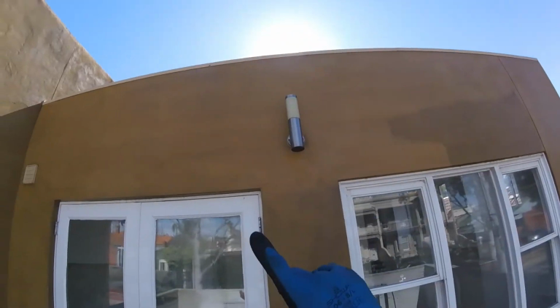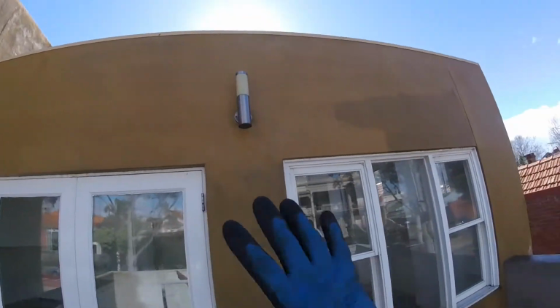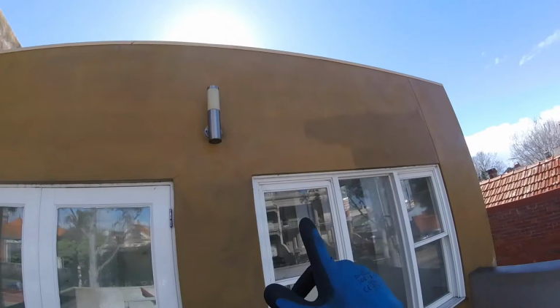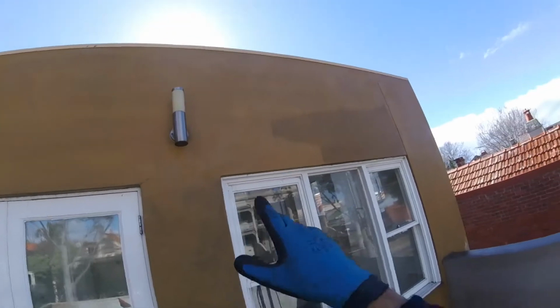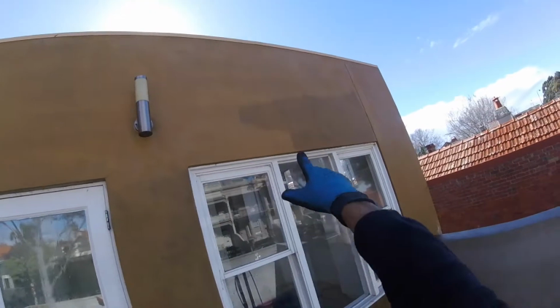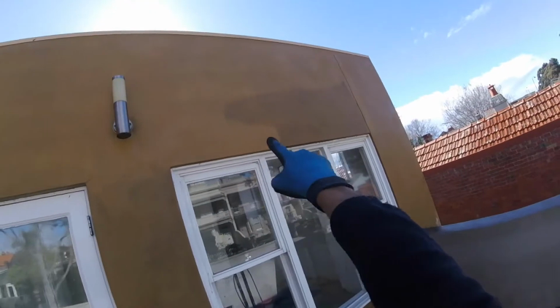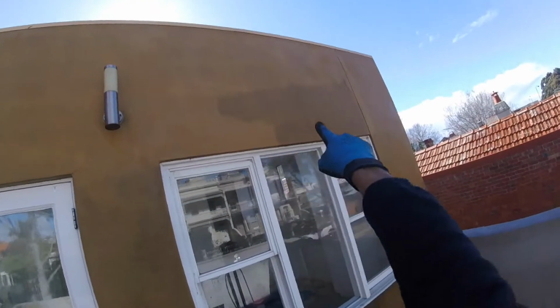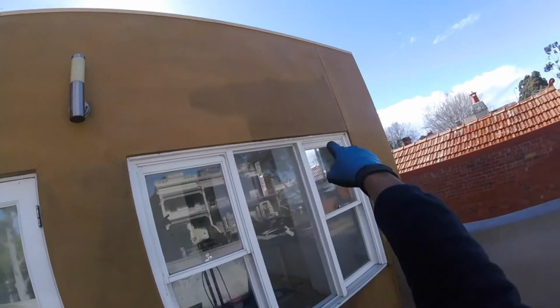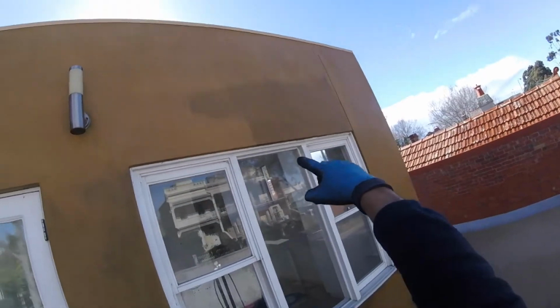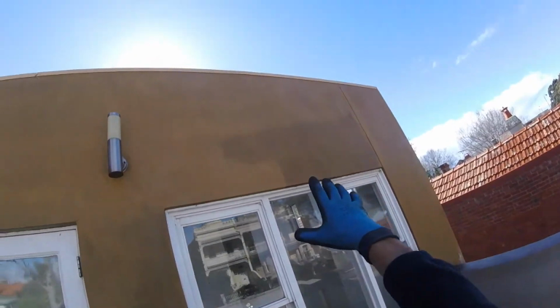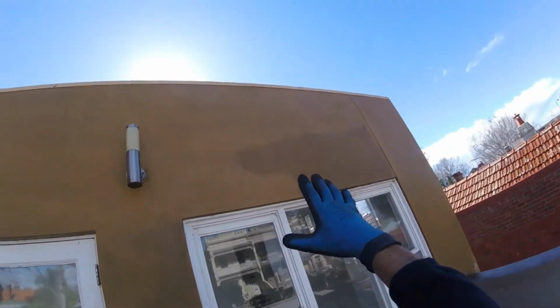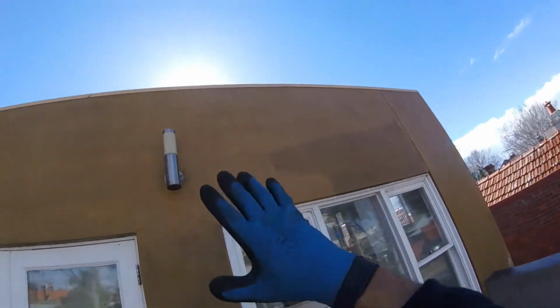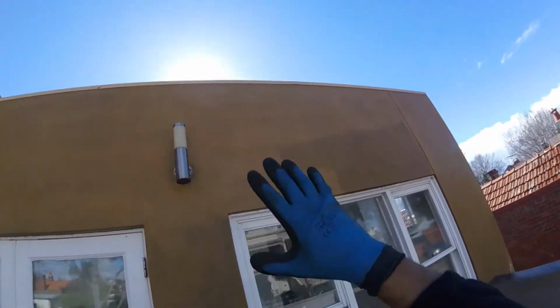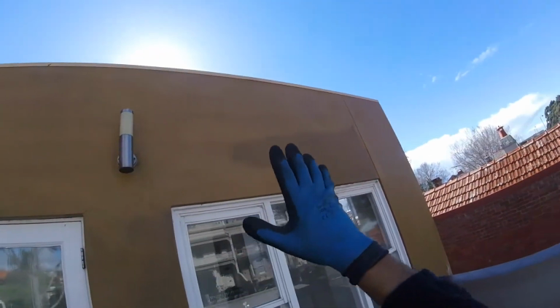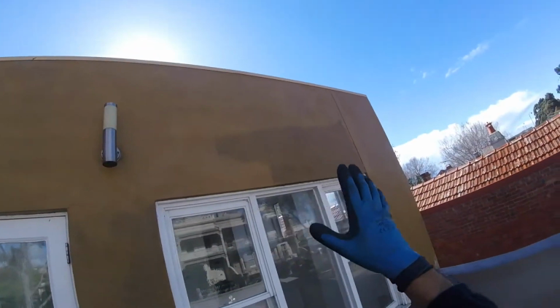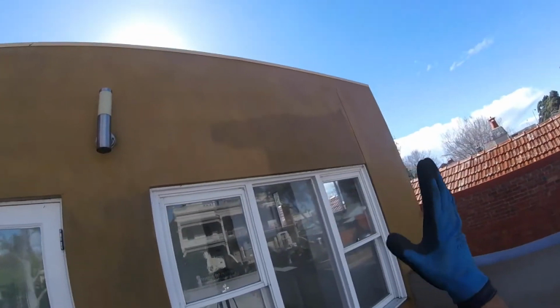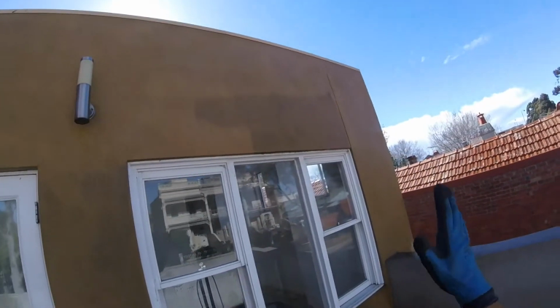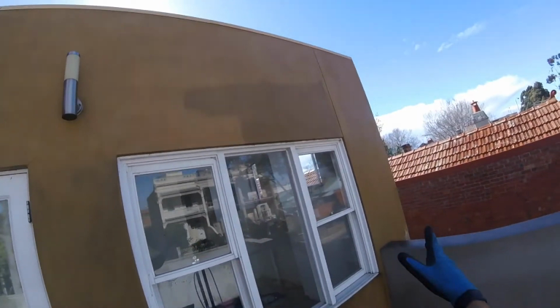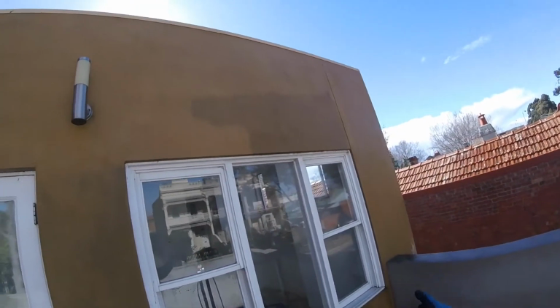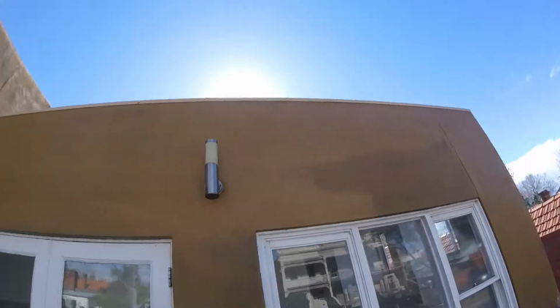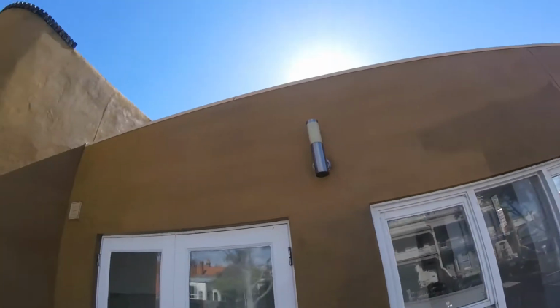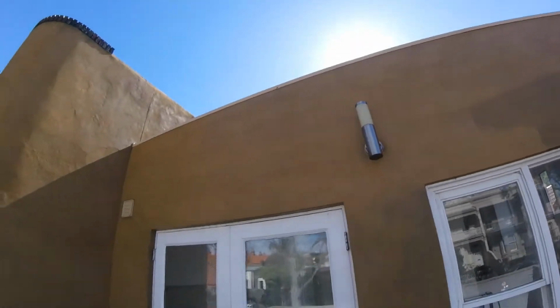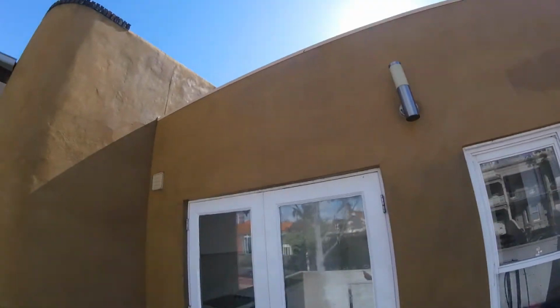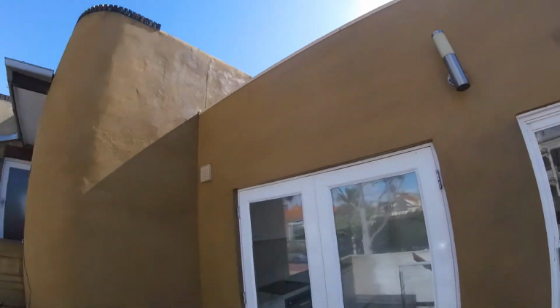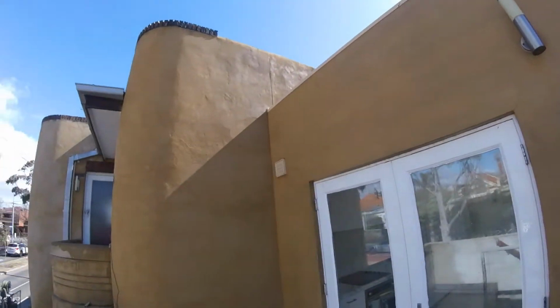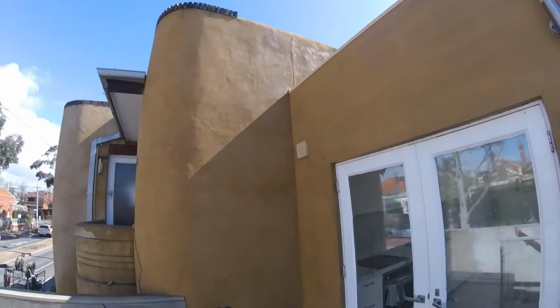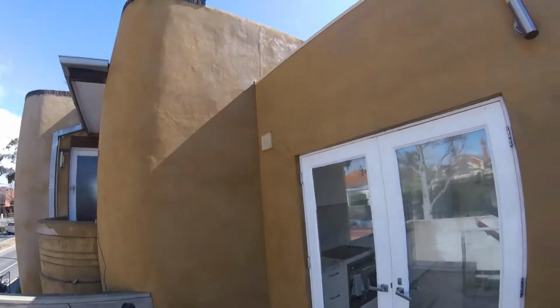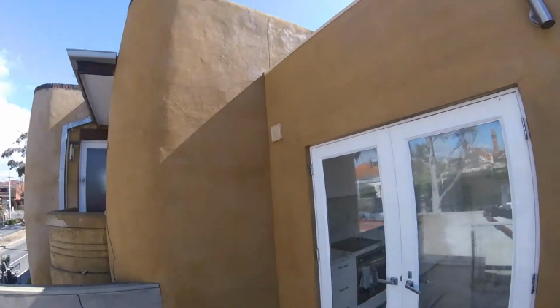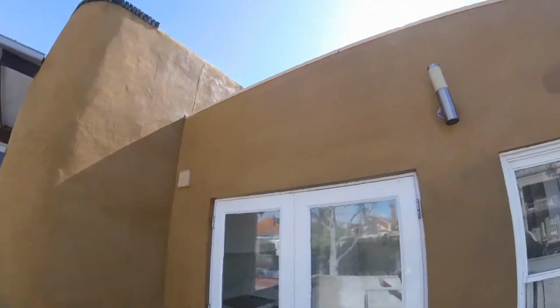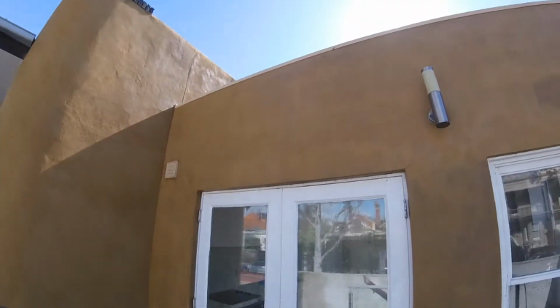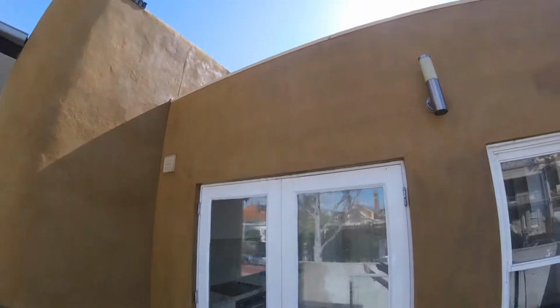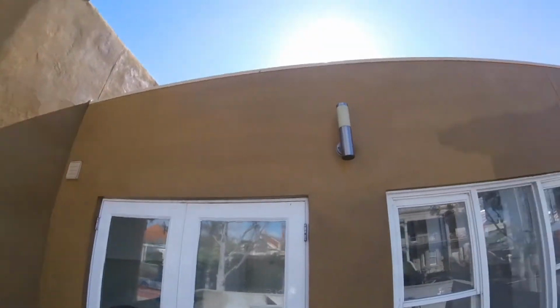In-progress clean — you can see the area I haven't cleaned yet. The render has really come up excellent and we haven't damaged any section of render.